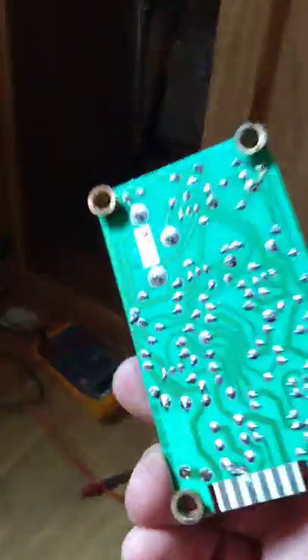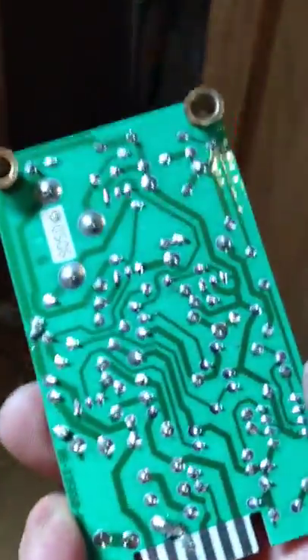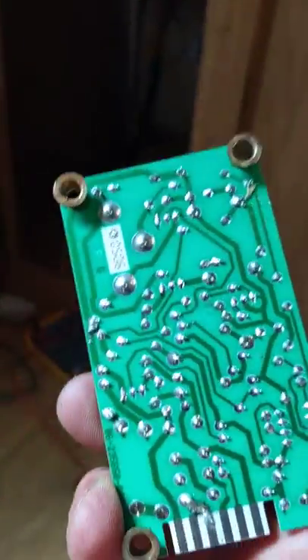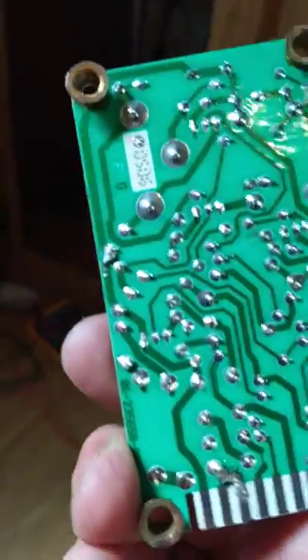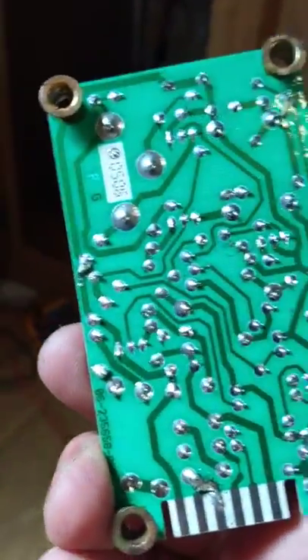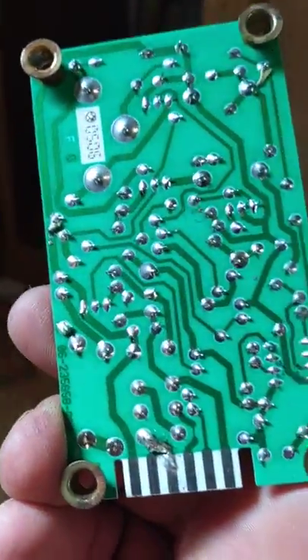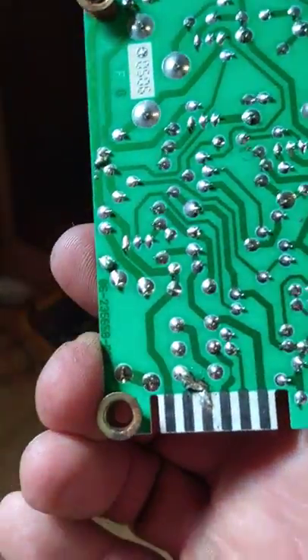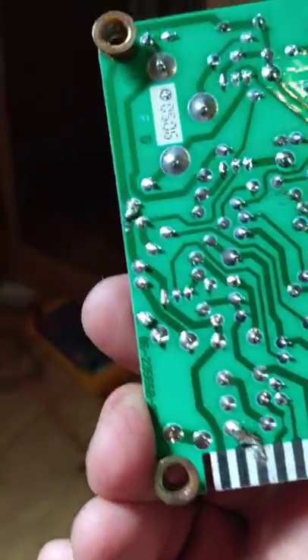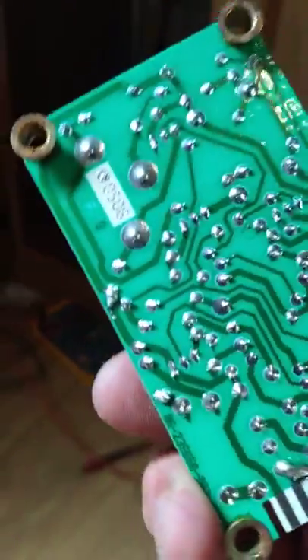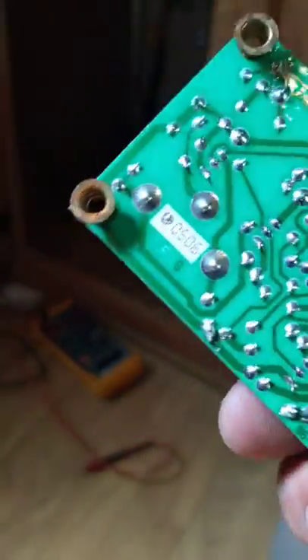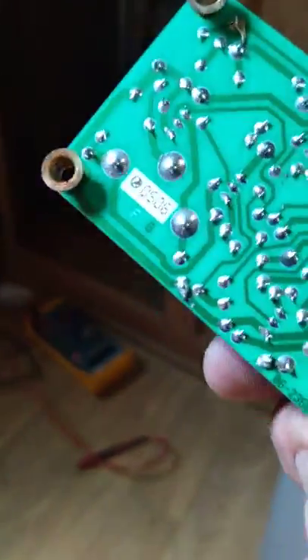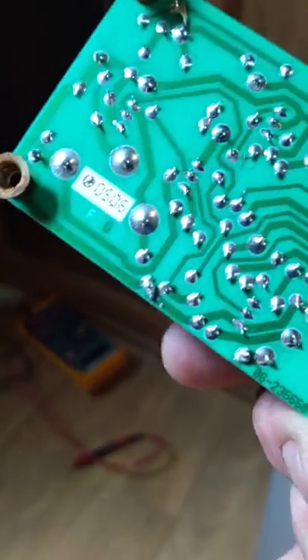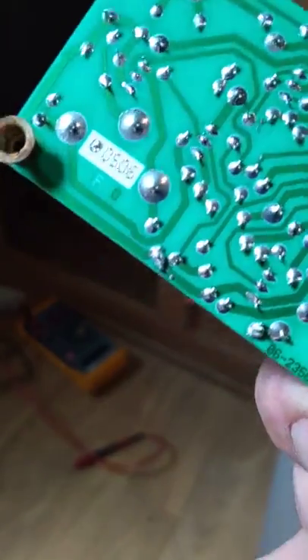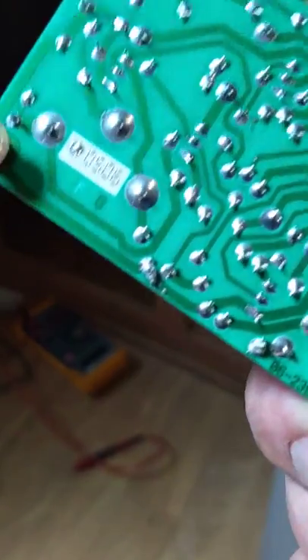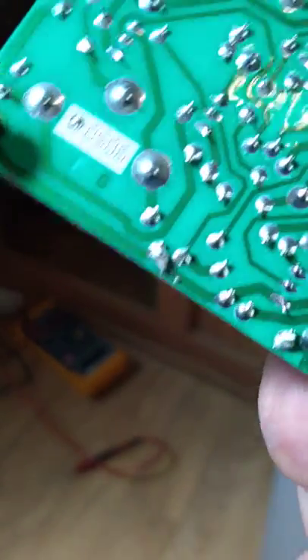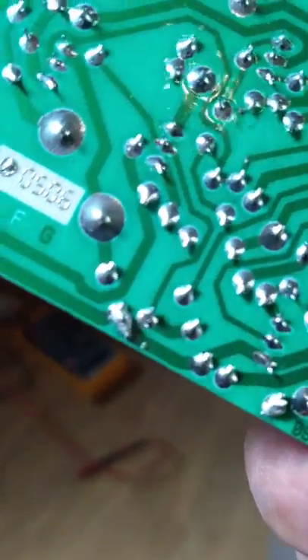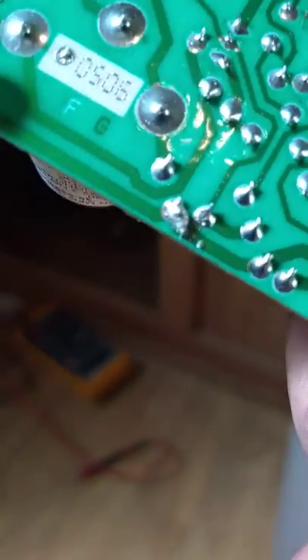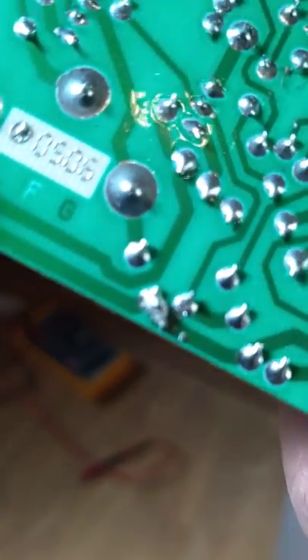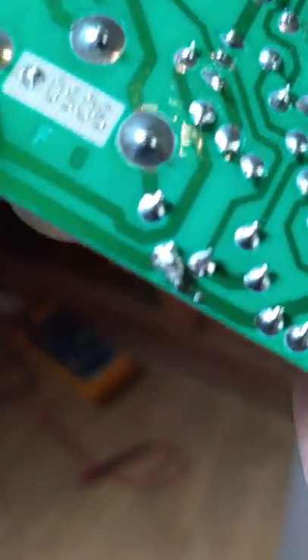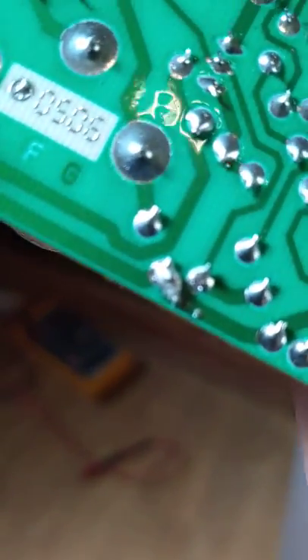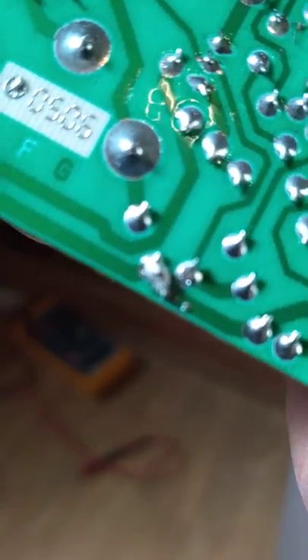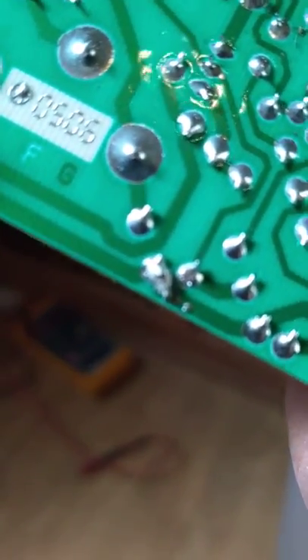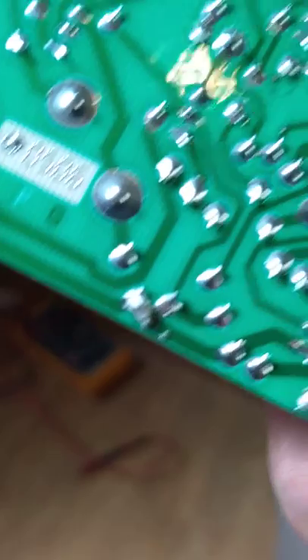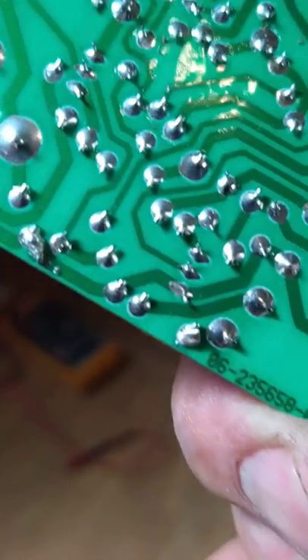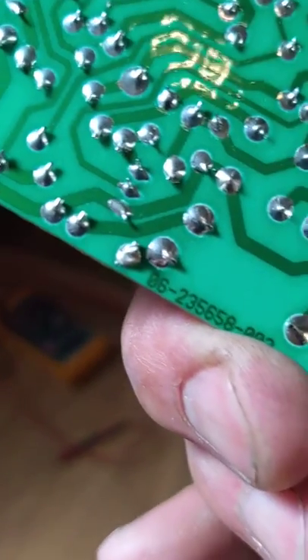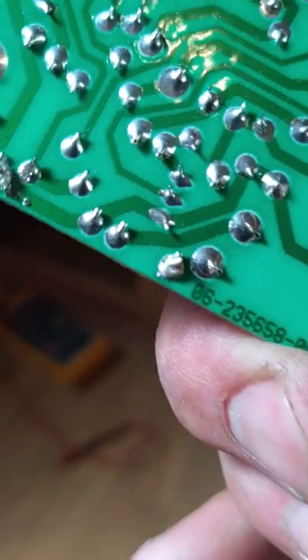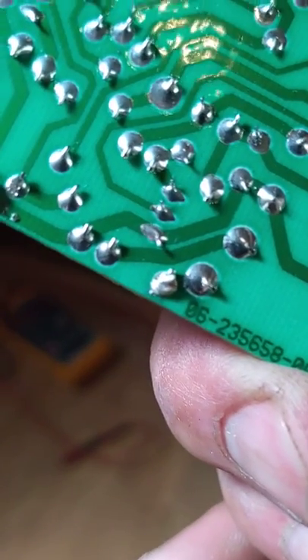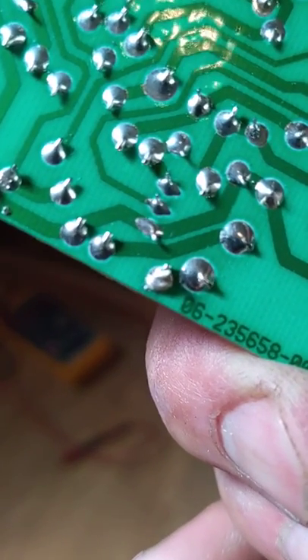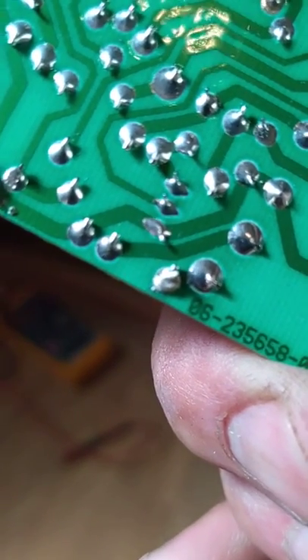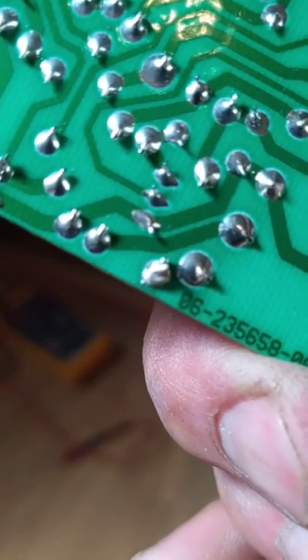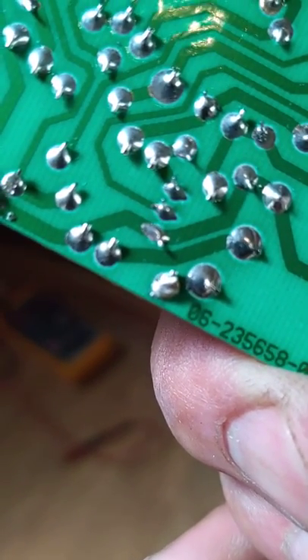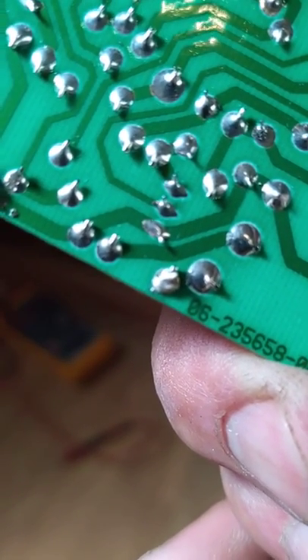I turned it over, started checking the soldering connections one by one. And lo and behold, I found two of them that were actually burnt — that one right there, and that one right there. They weren't really burnt; they just lost their solder connection.